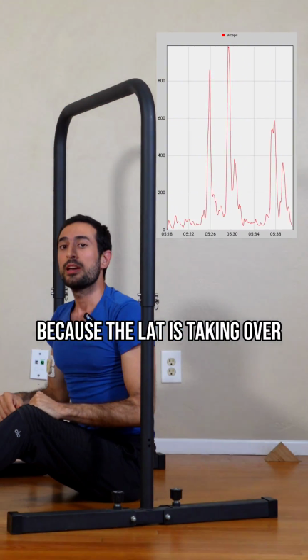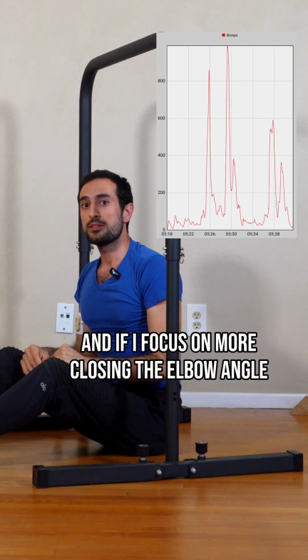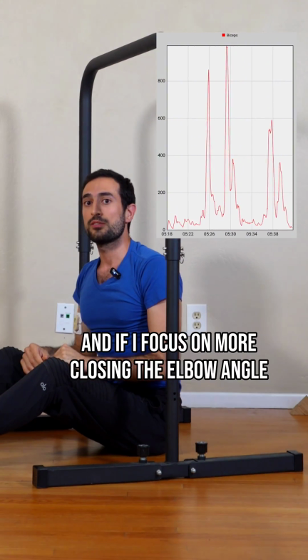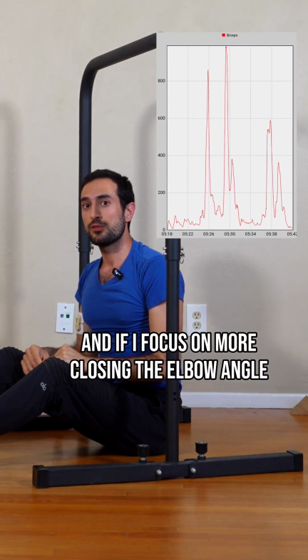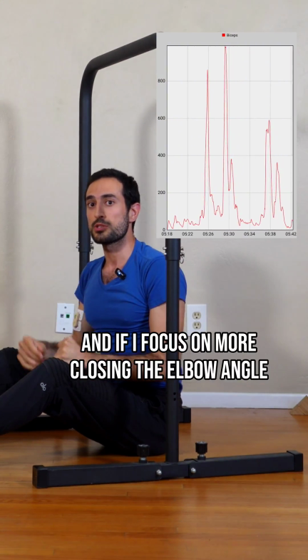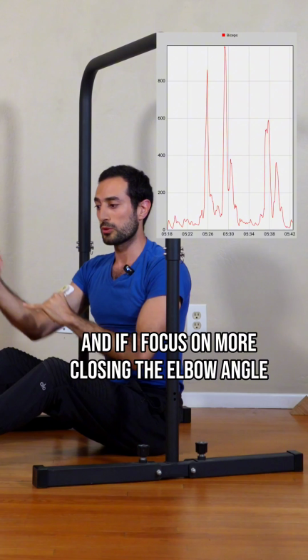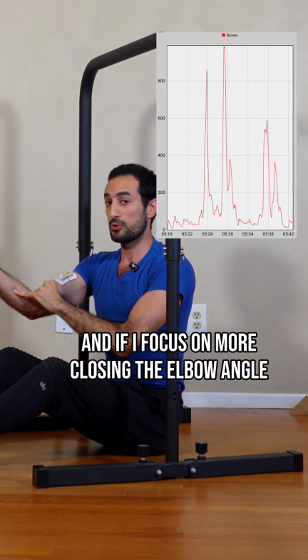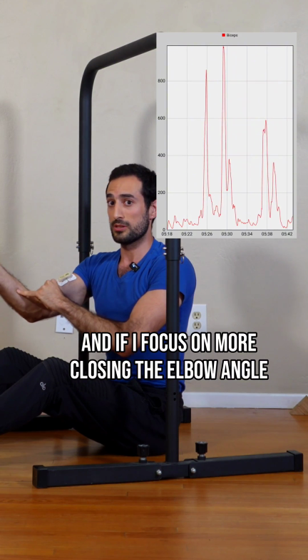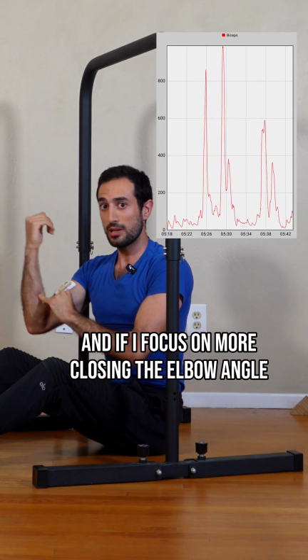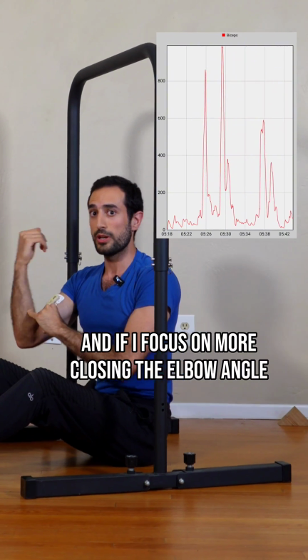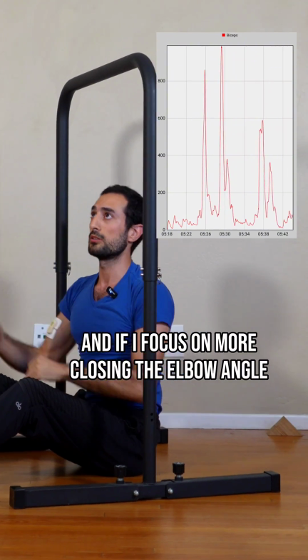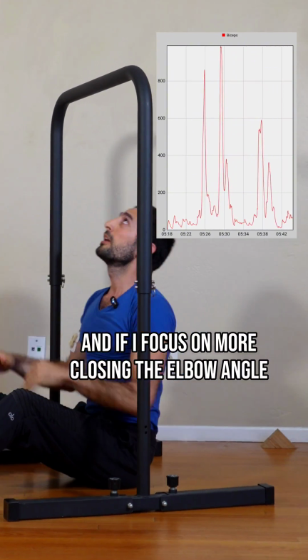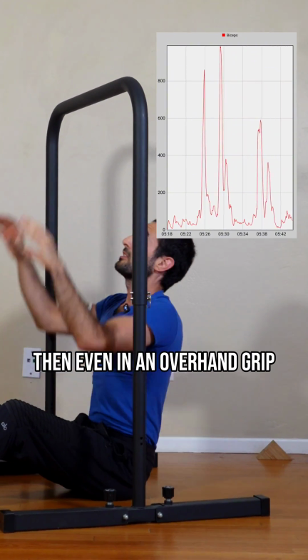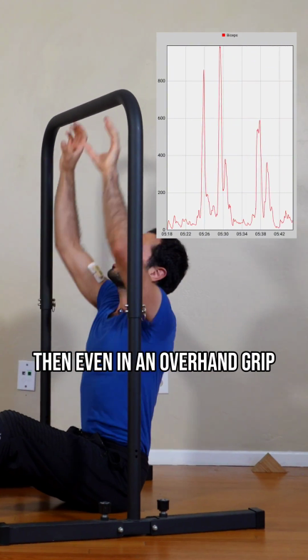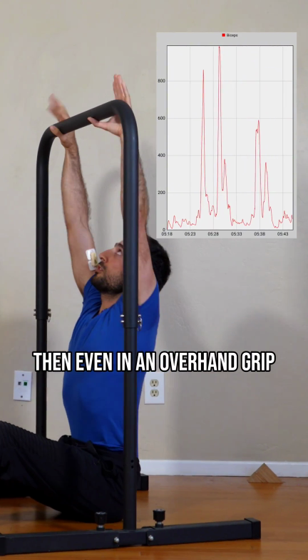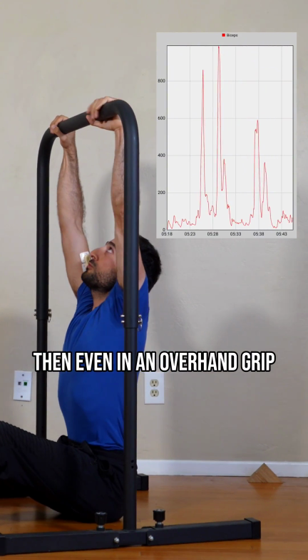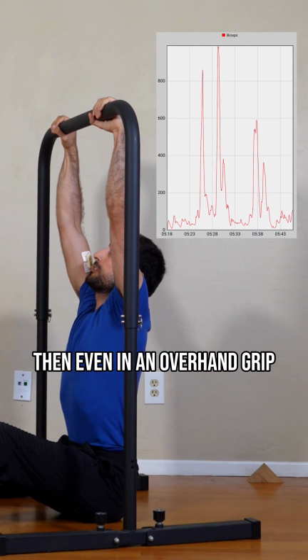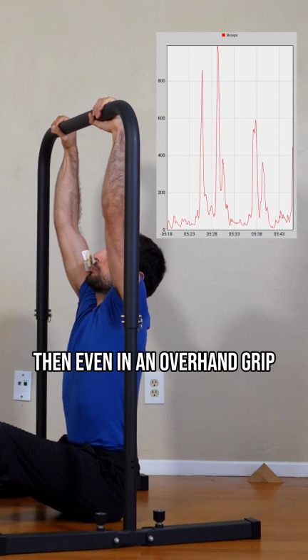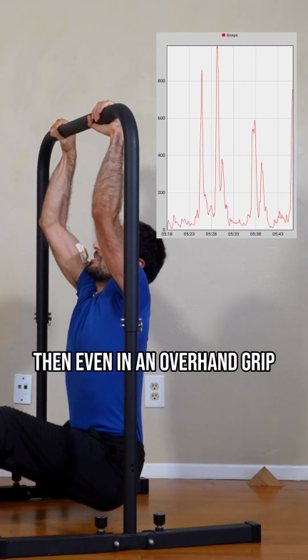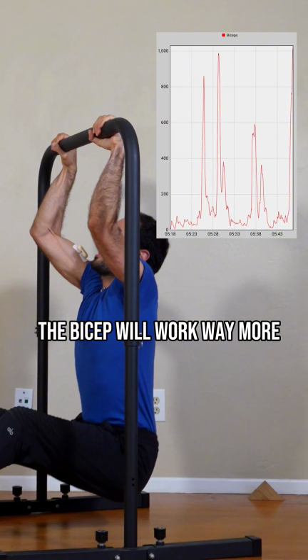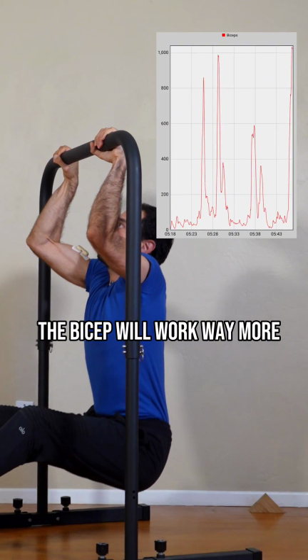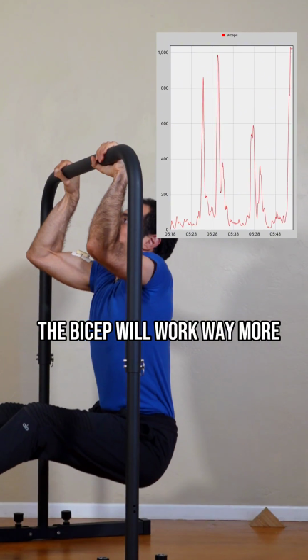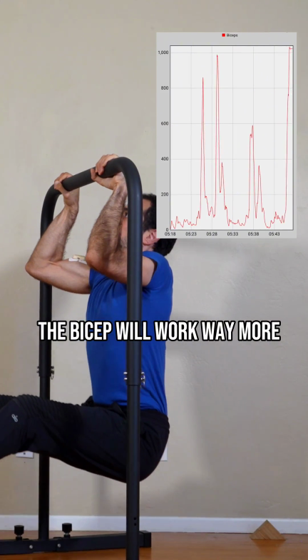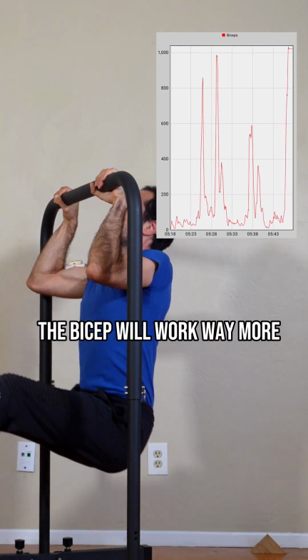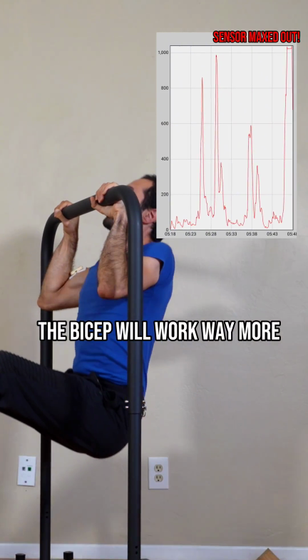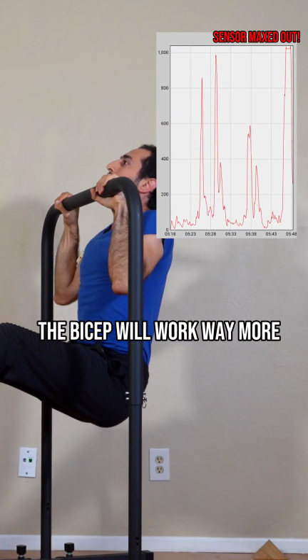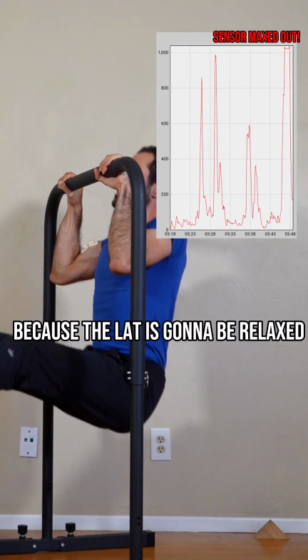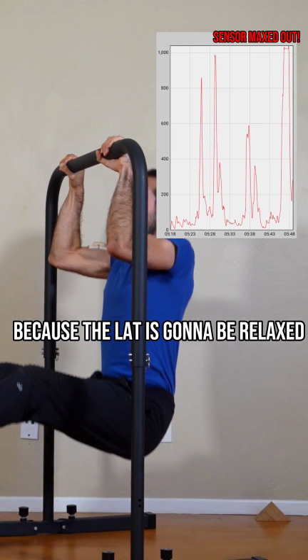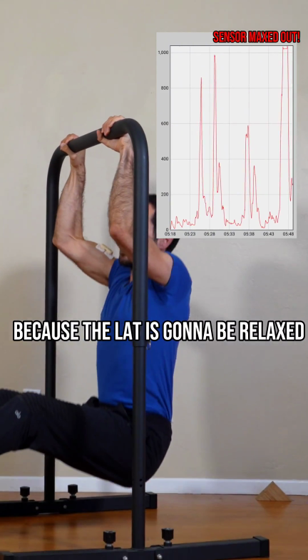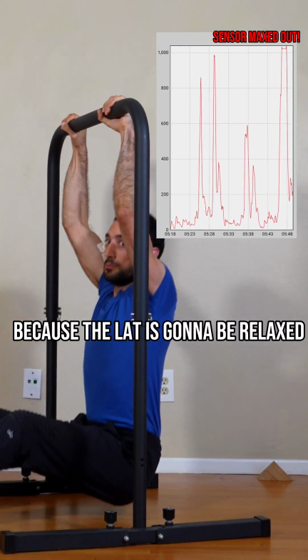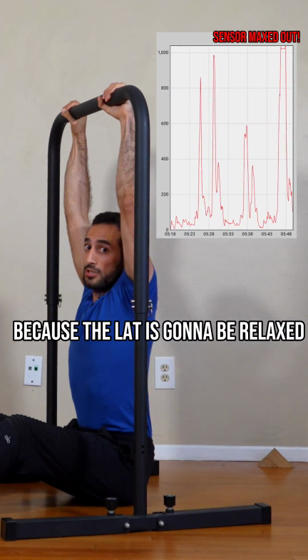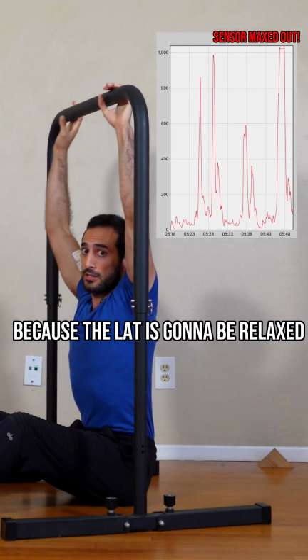And if I focus on closing the elbow angle, then even in an overhand grip, the bicep will work way more because the lat is going to be relaxed.